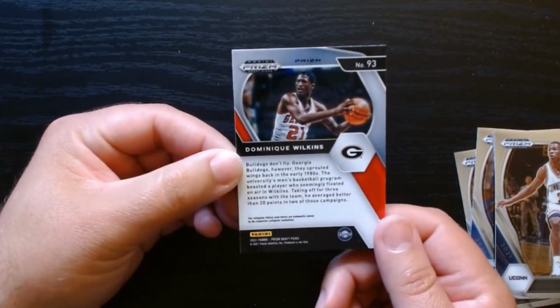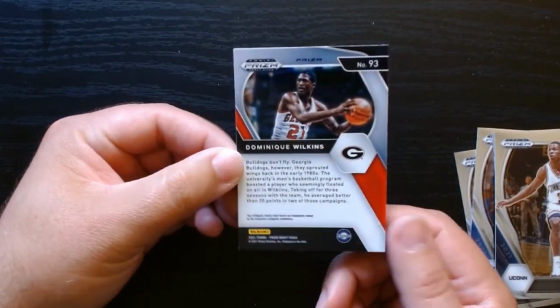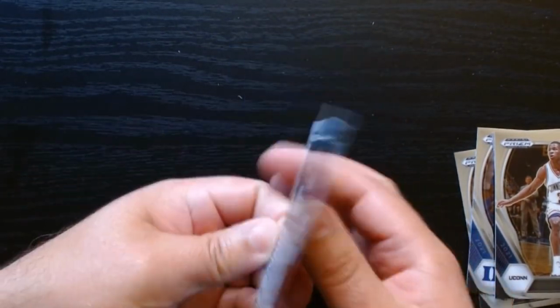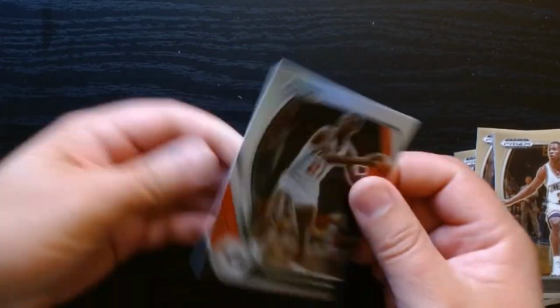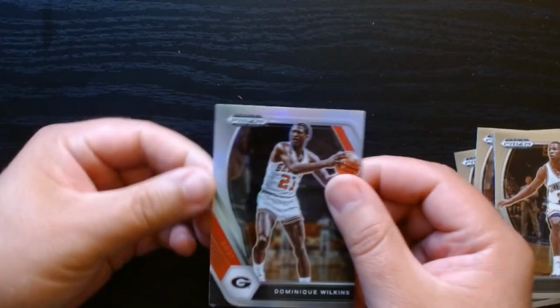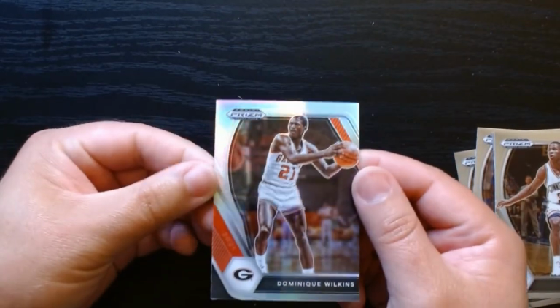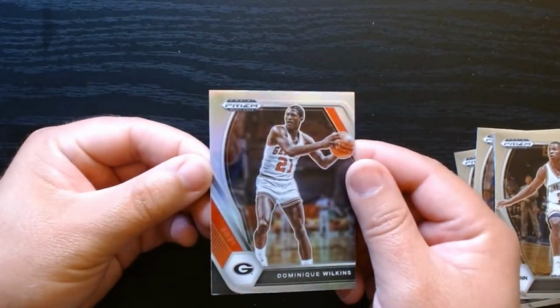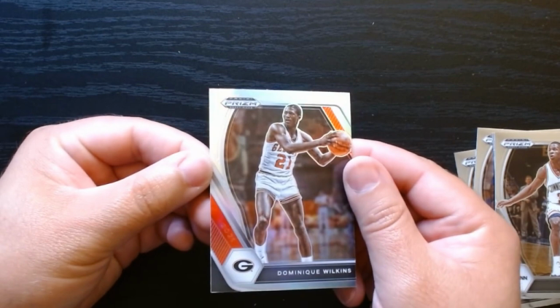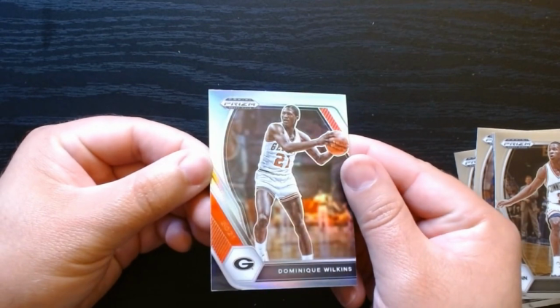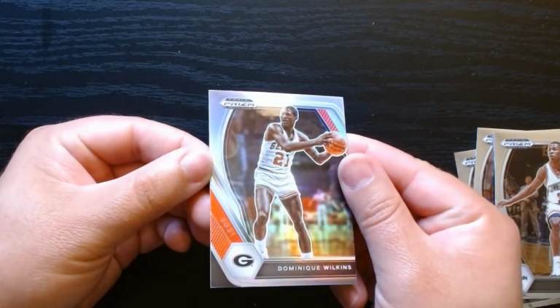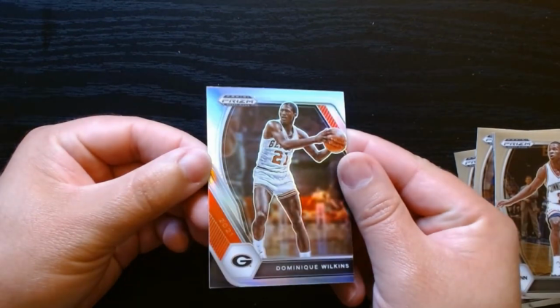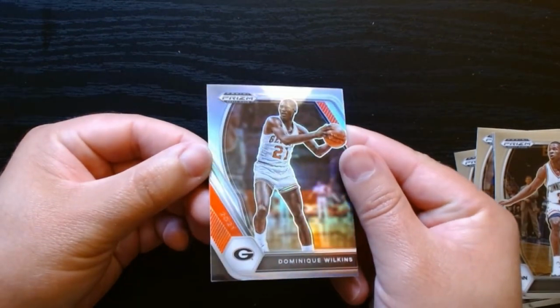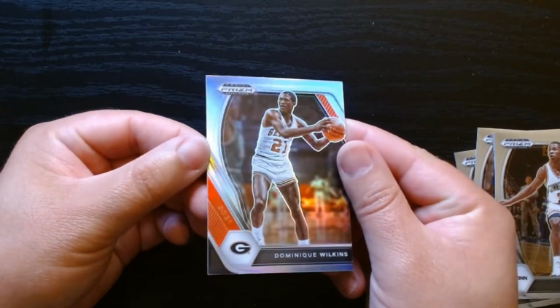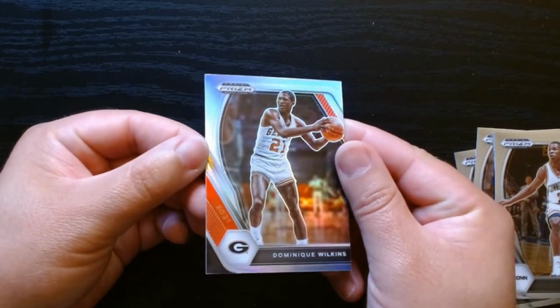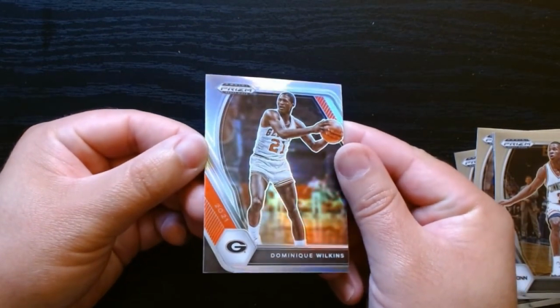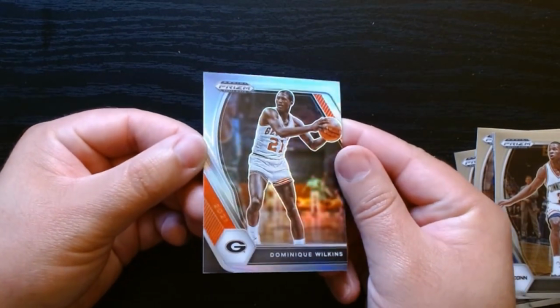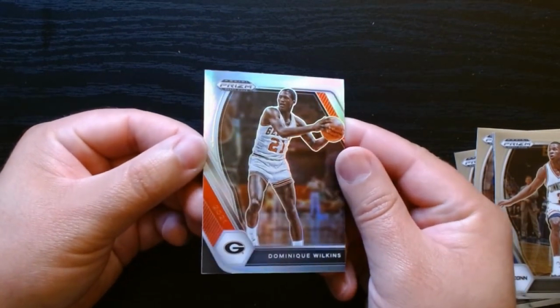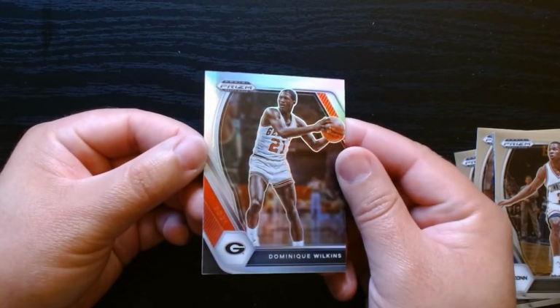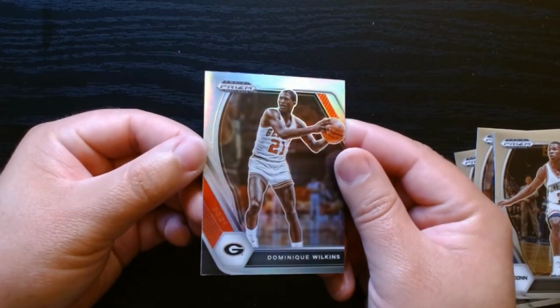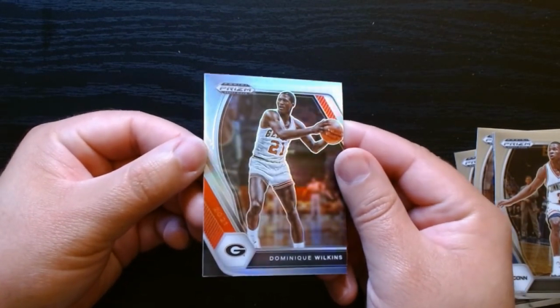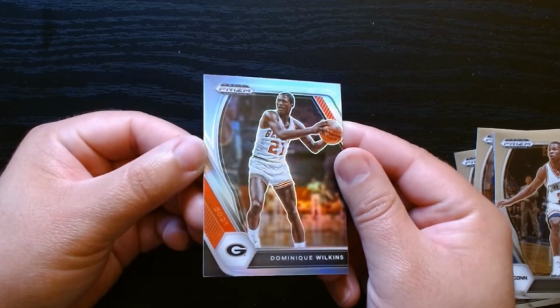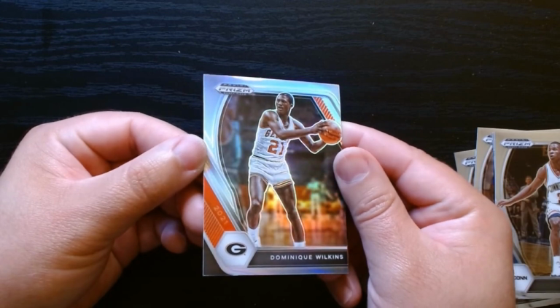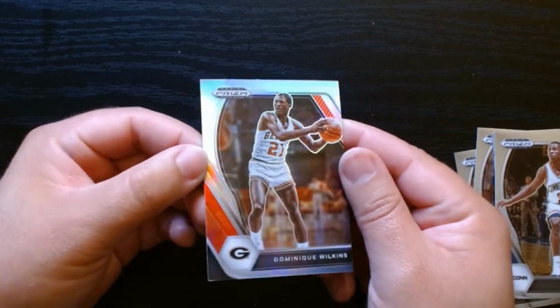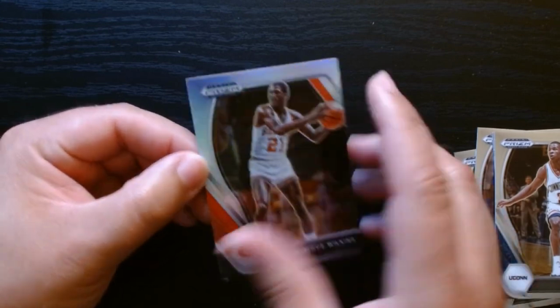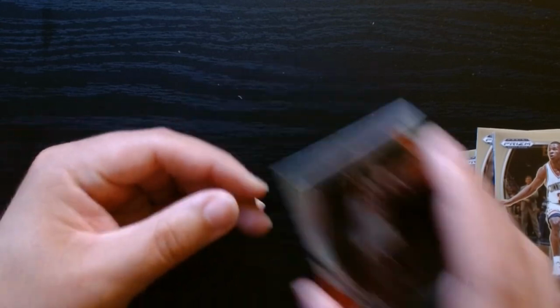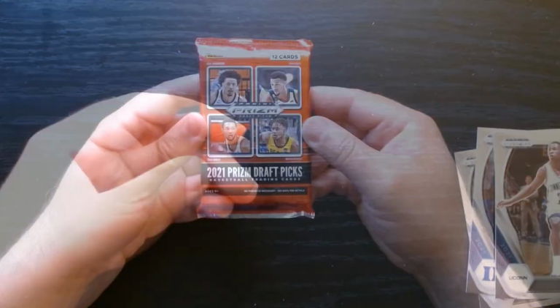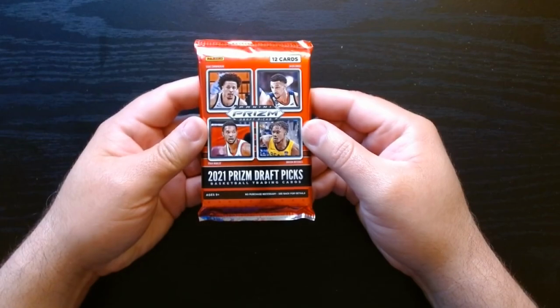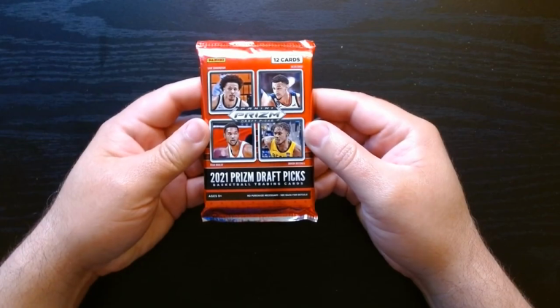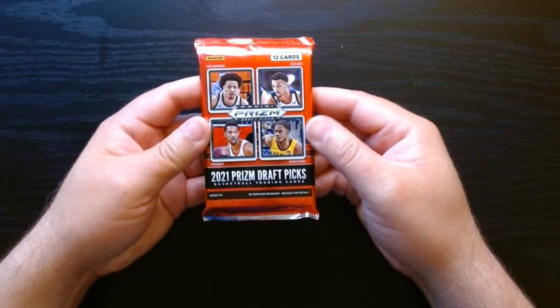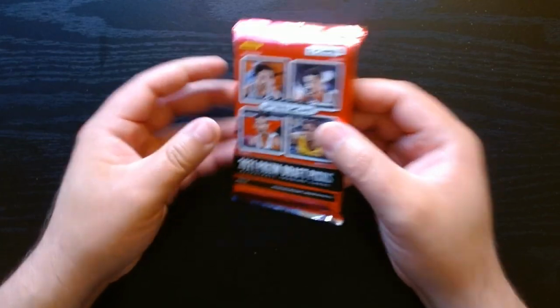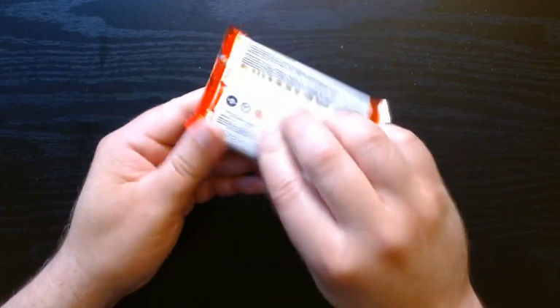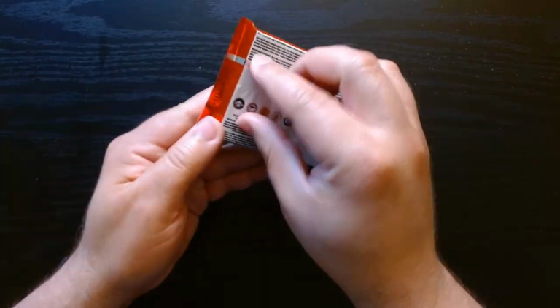And Dominique on what I guess is the foil prism — it has a bit of a foil tint, like a rainbow foil. Okay, we'll take it. On to the fourth and final regular pack.